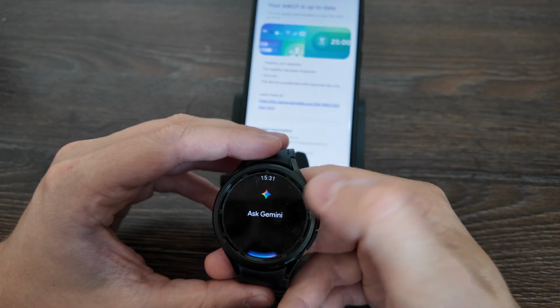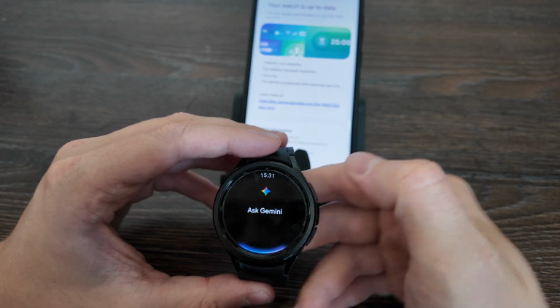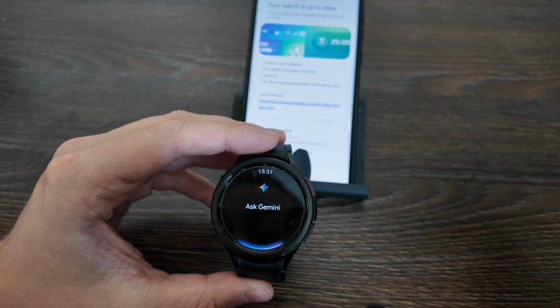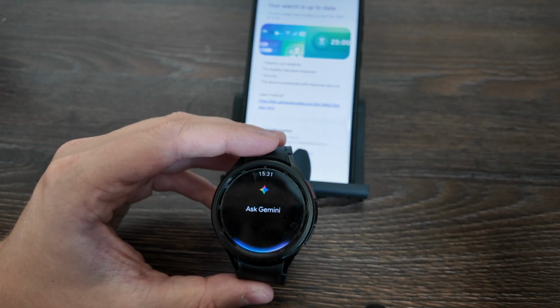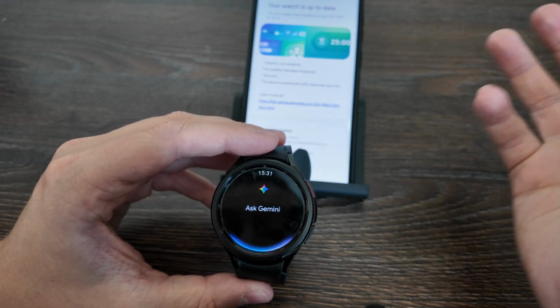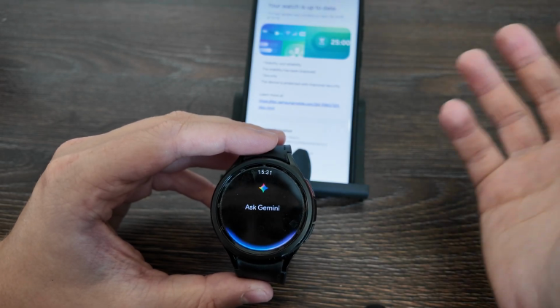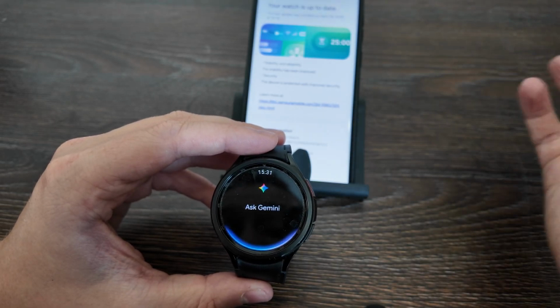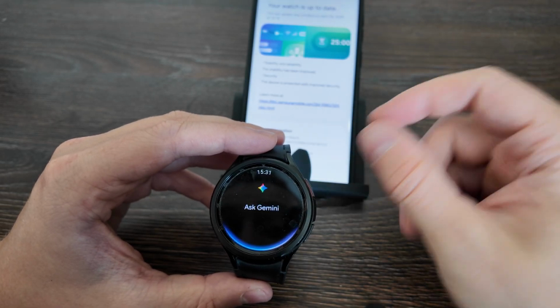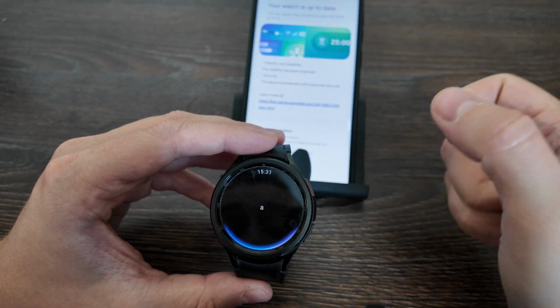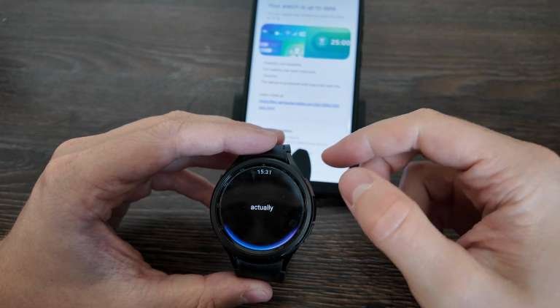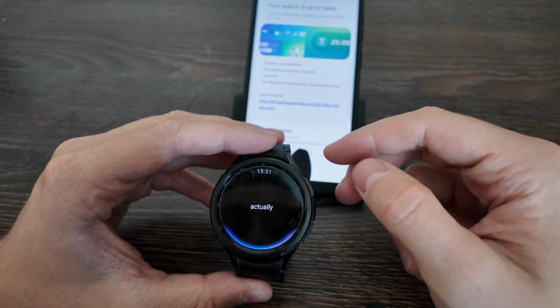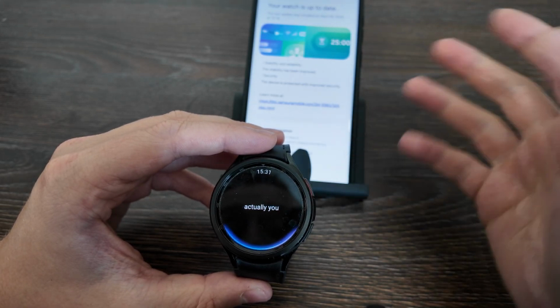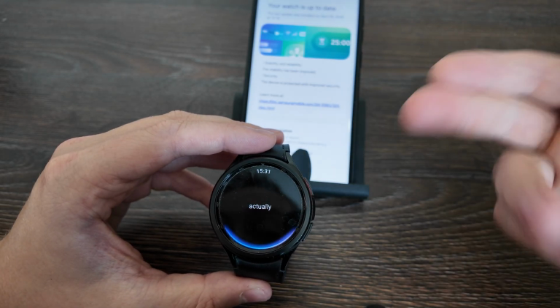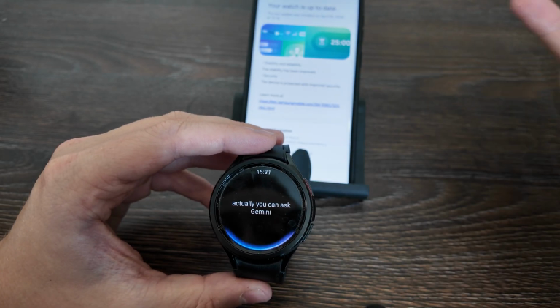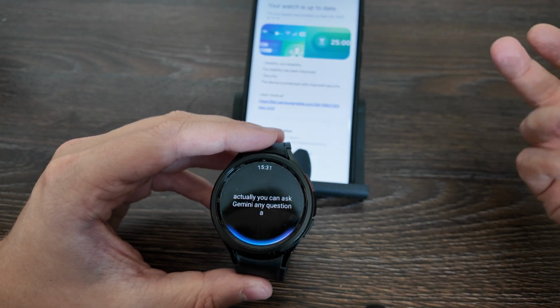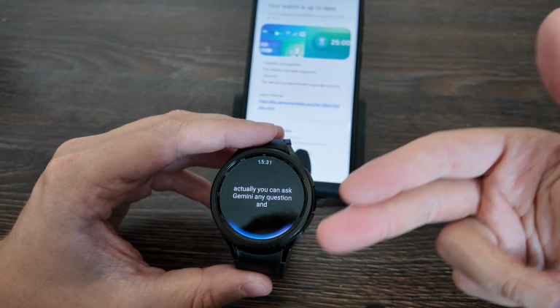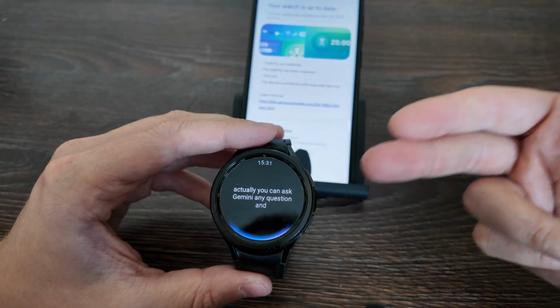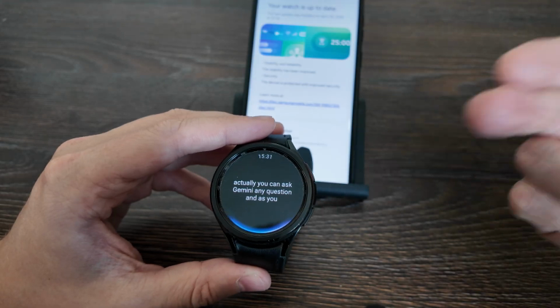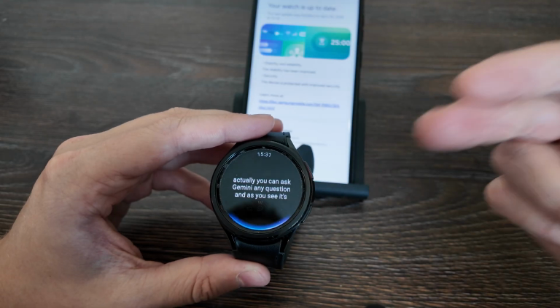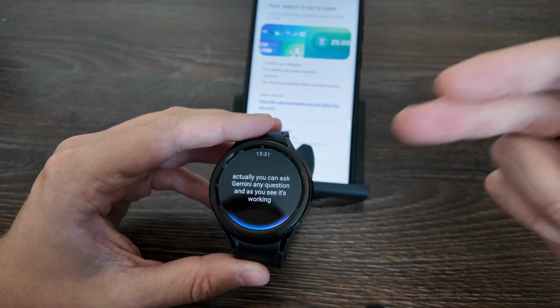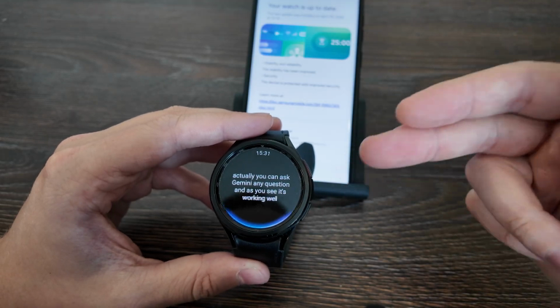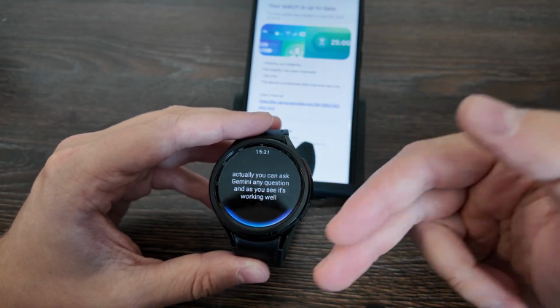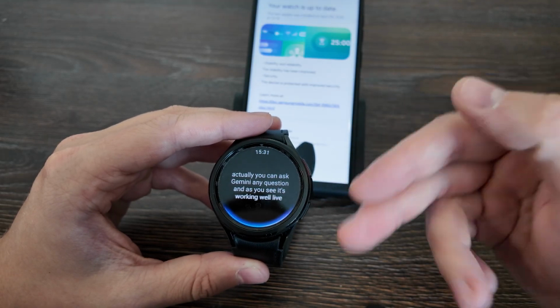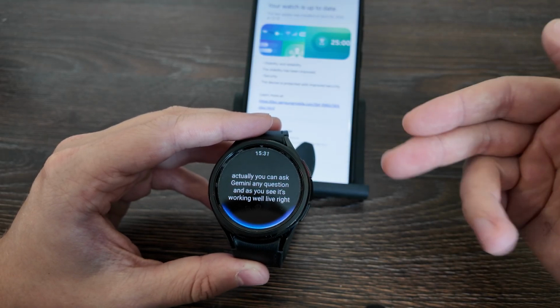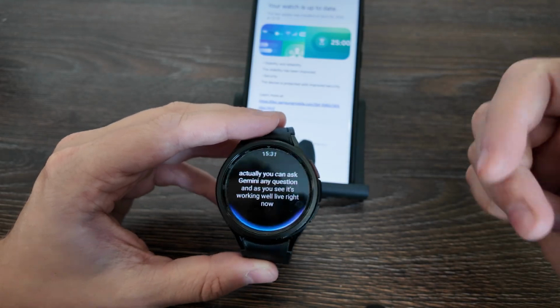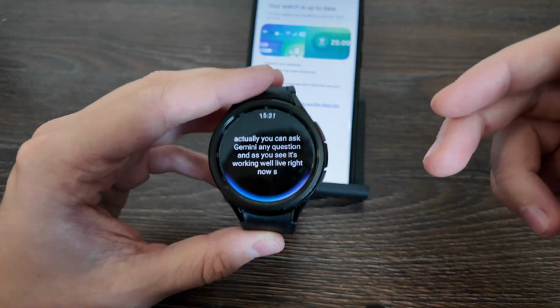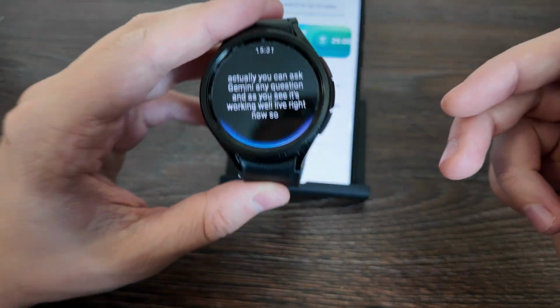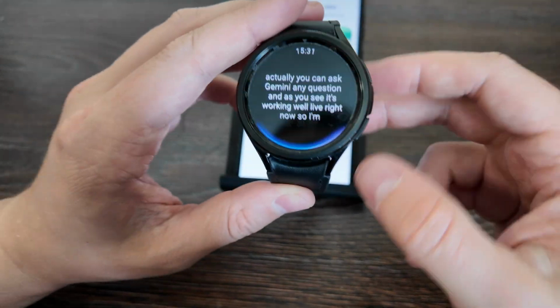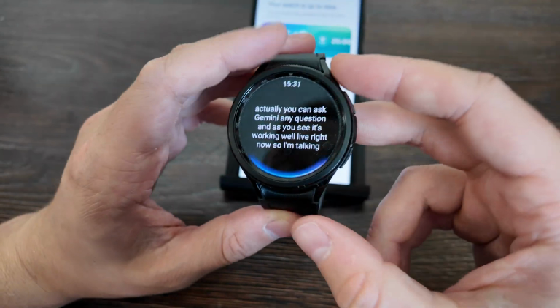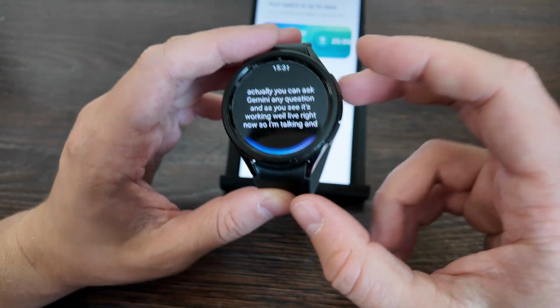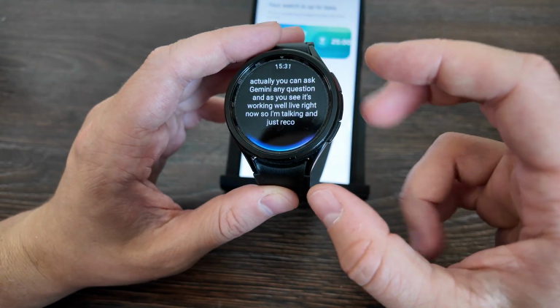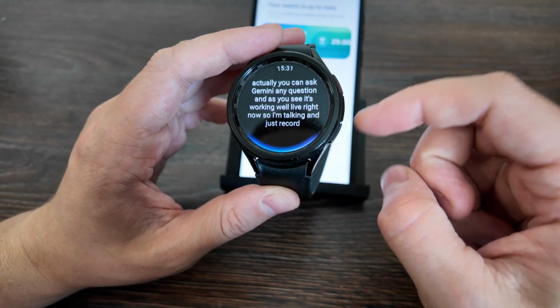You can ask Gemini any question and as you see it's working well live right now. I'm talking and it's just recording what I'm saying.